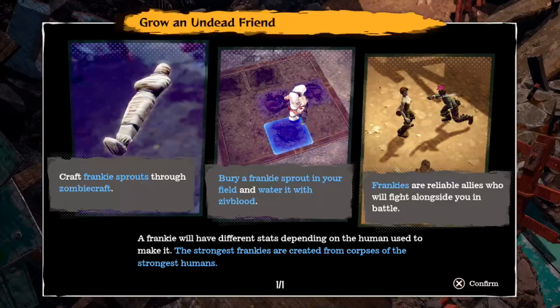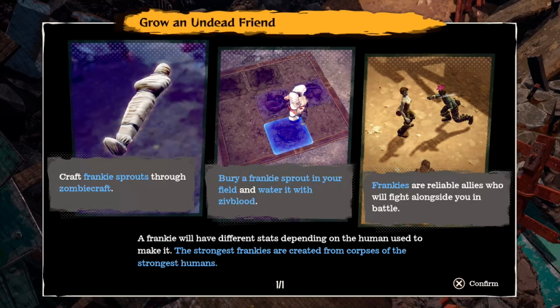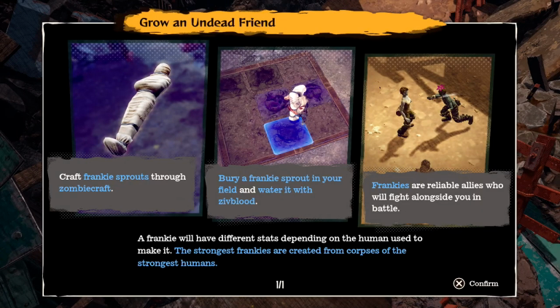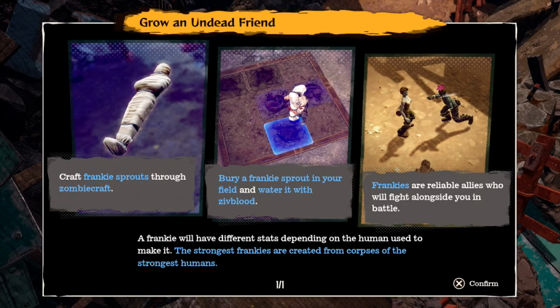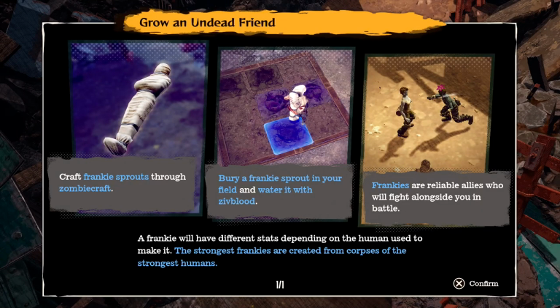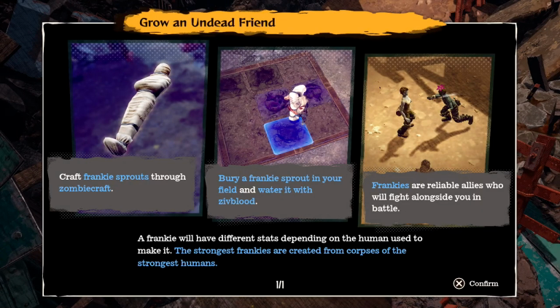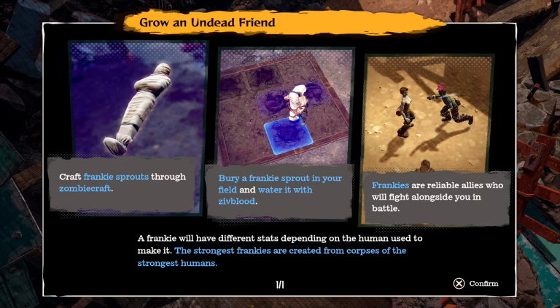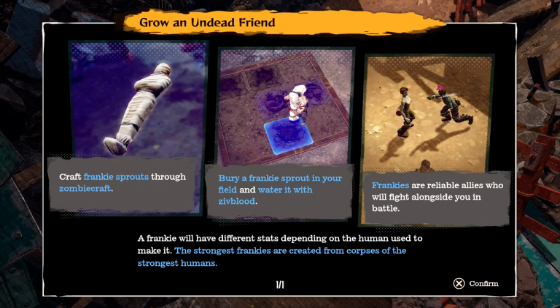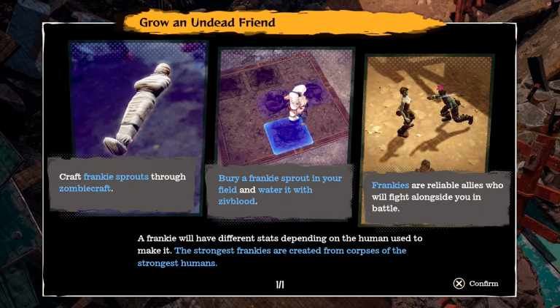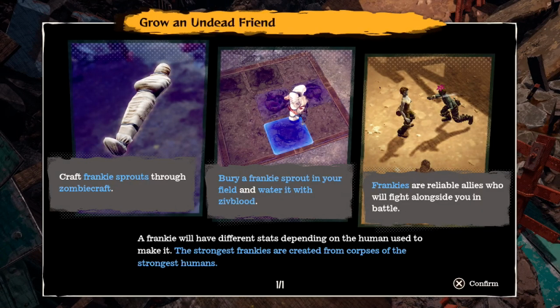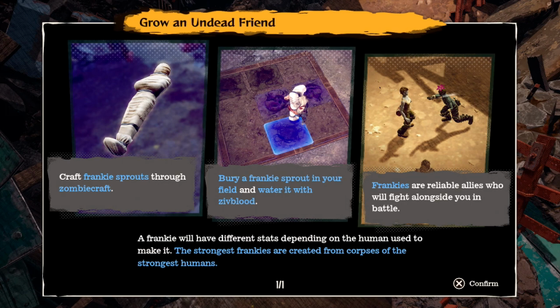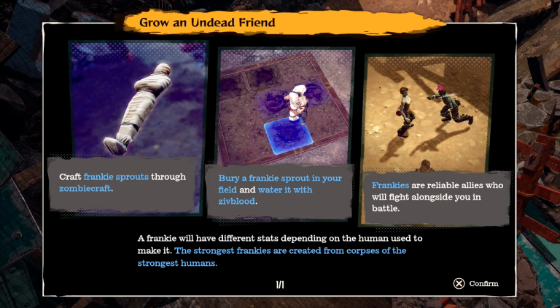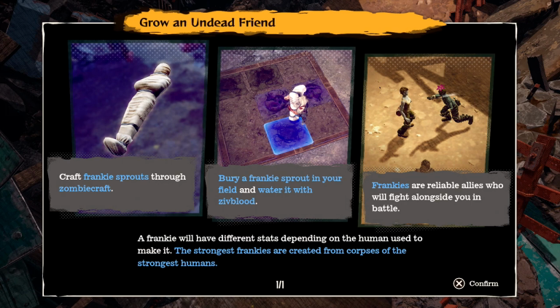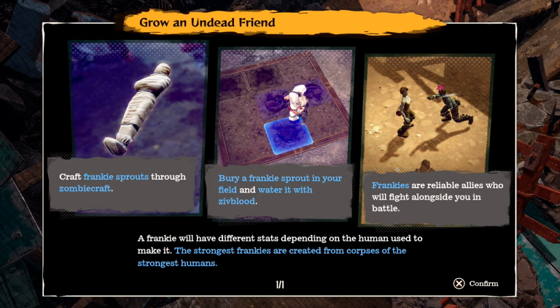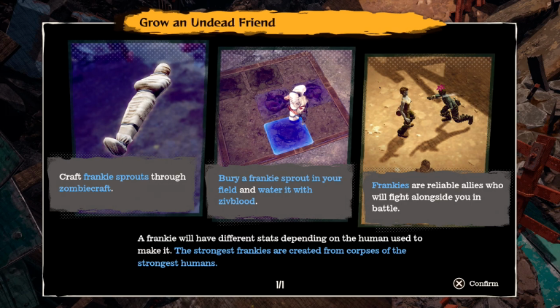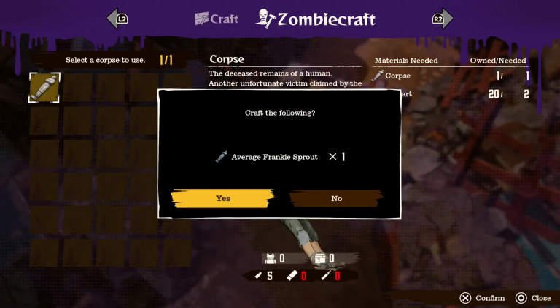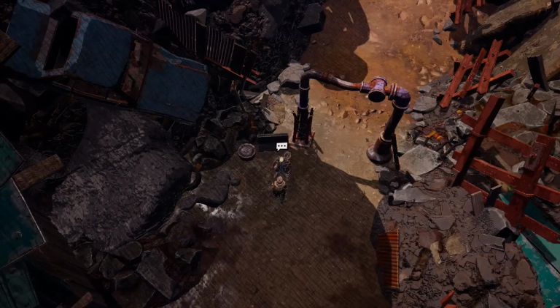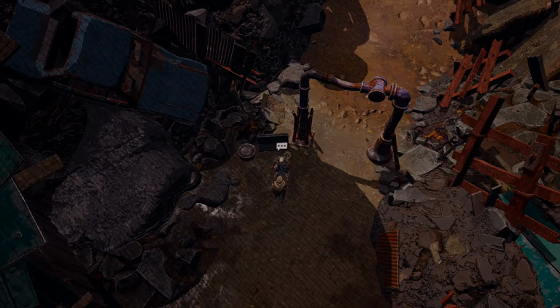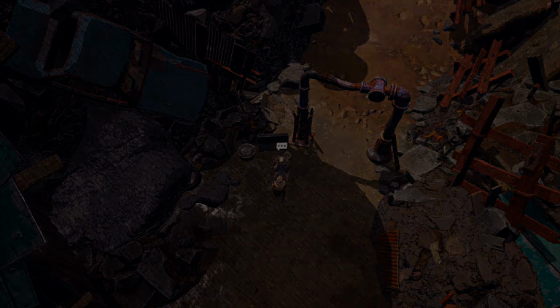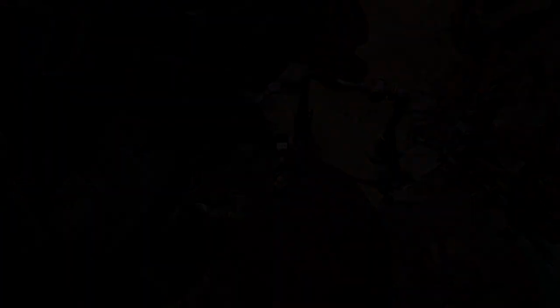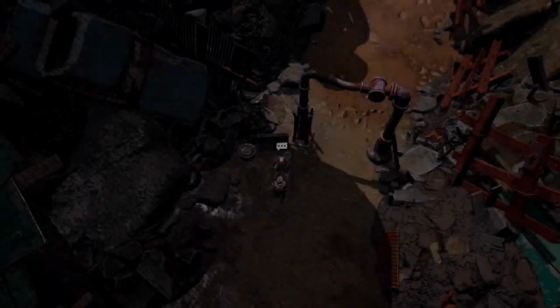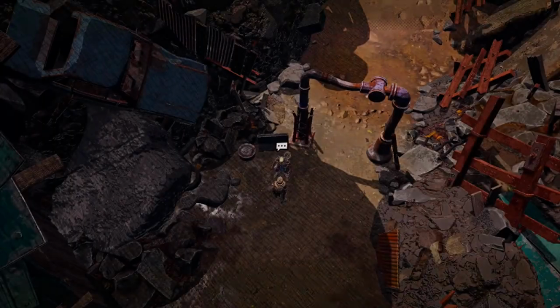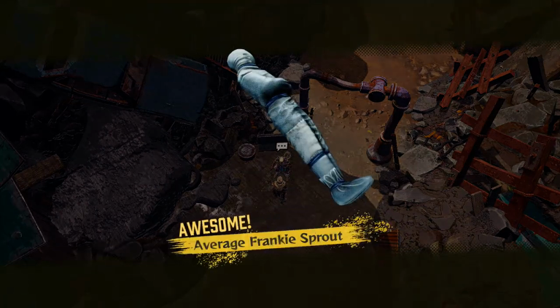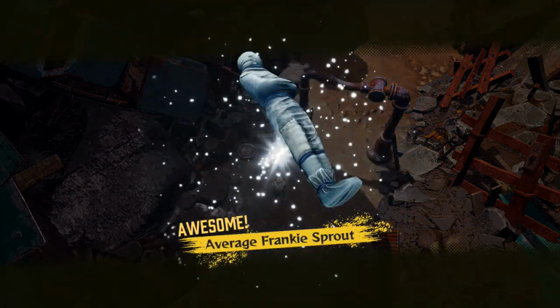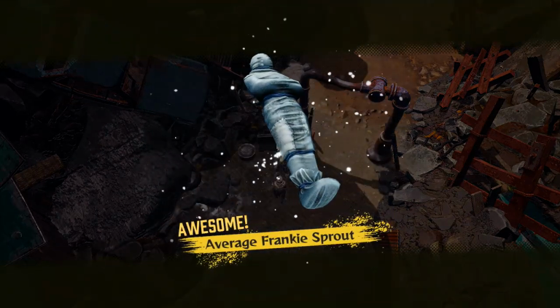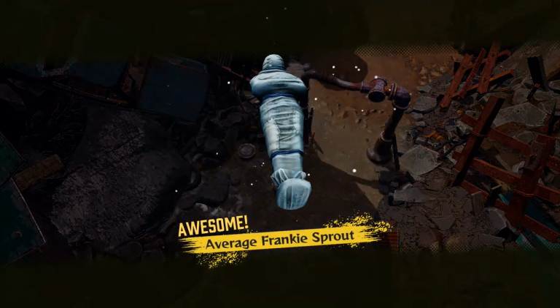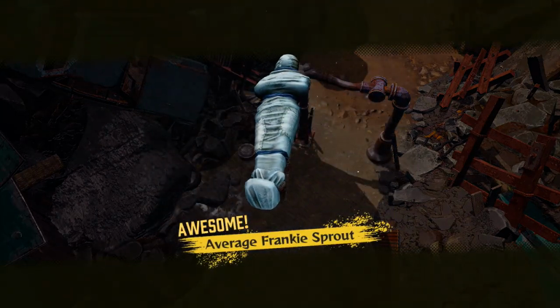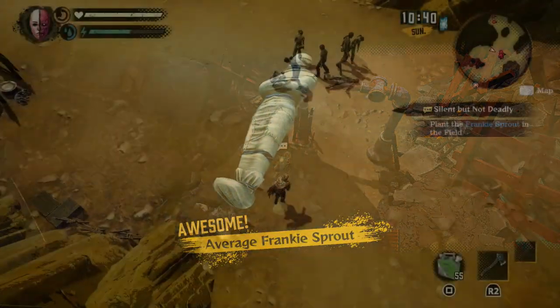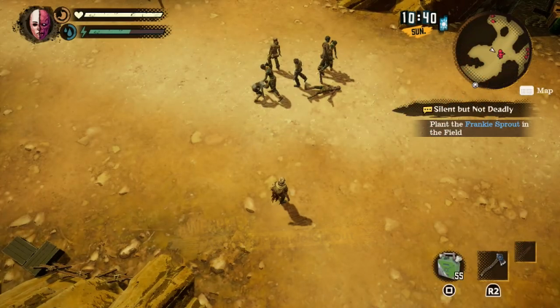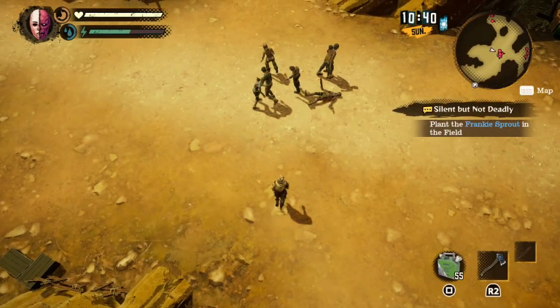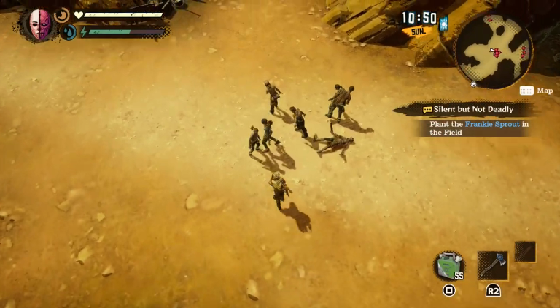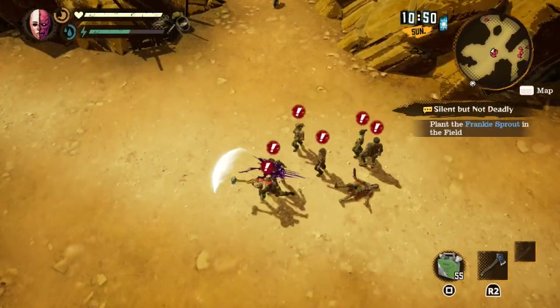Then simply follow the tutorial 'Grow an Undead Friend' and you should be able to get one pretty quickly. Now to find more dead bodies or corpses you have to go and kill some of the bandits or maybe NPCs that you find in the world.